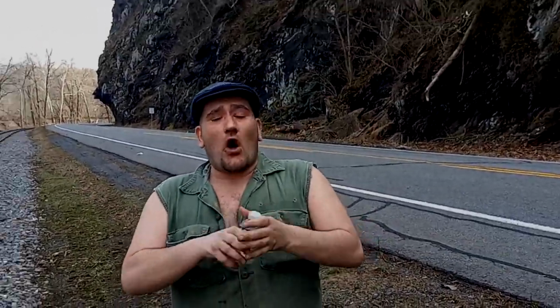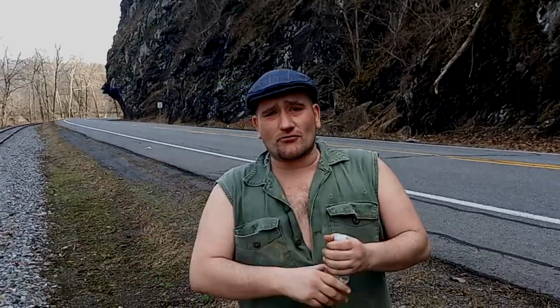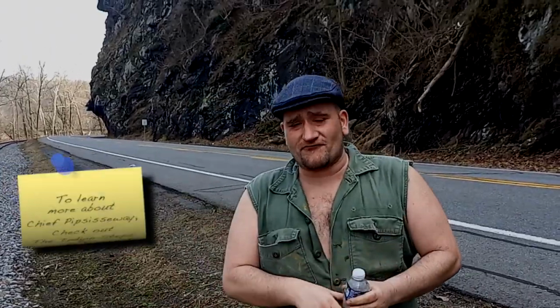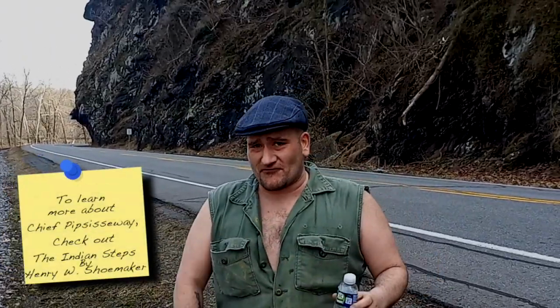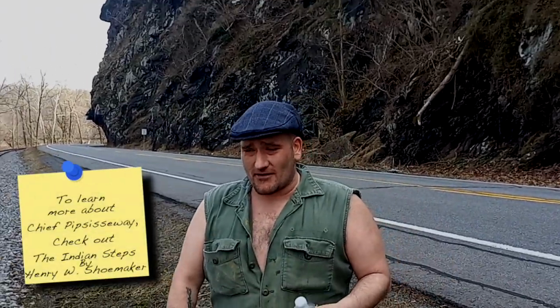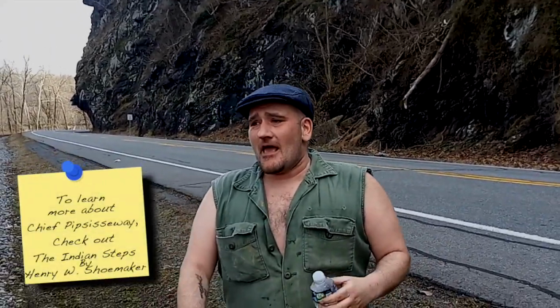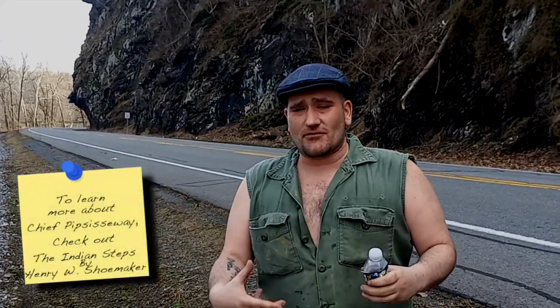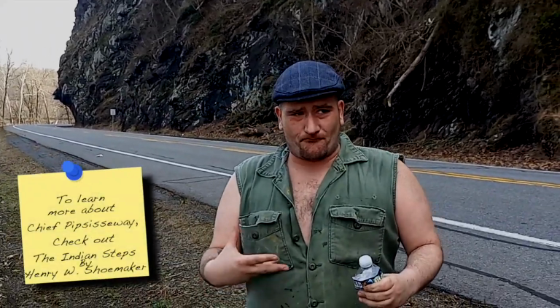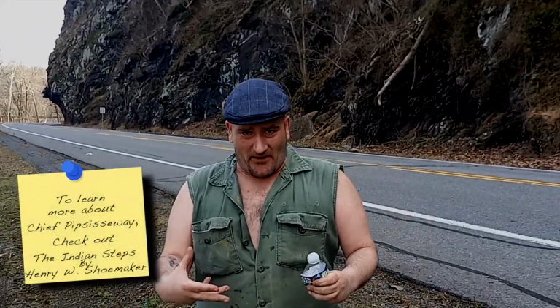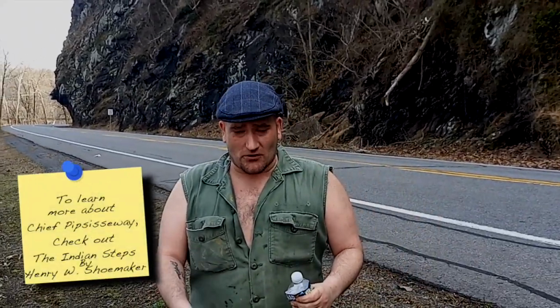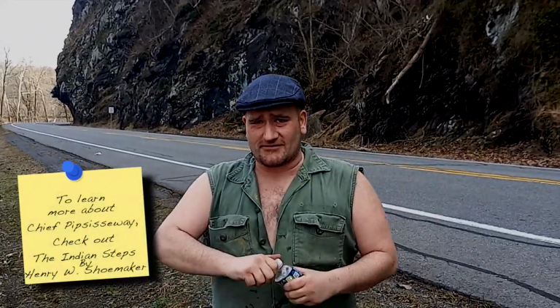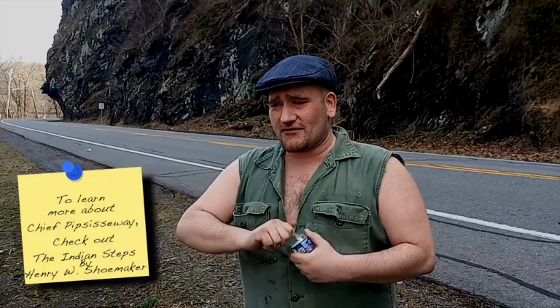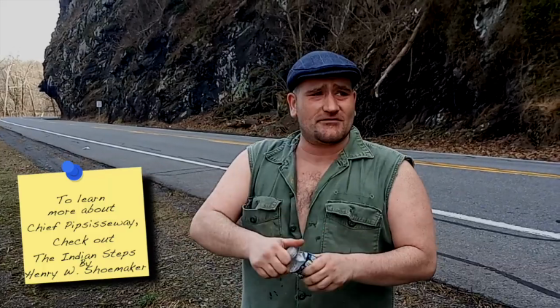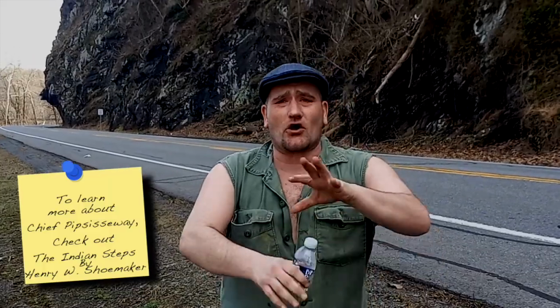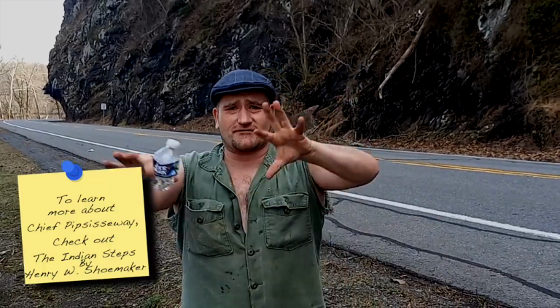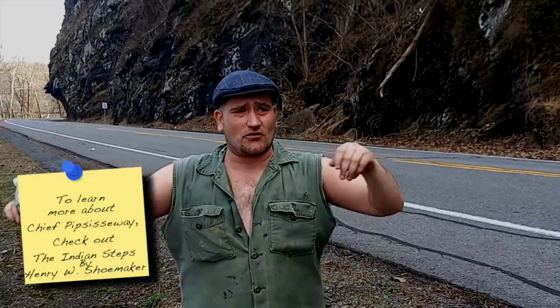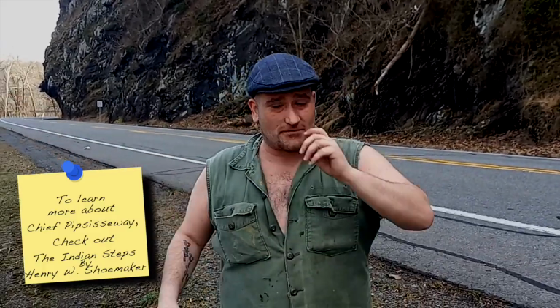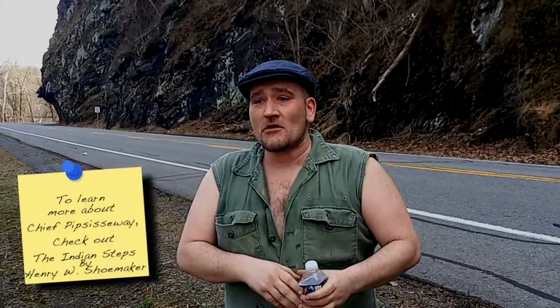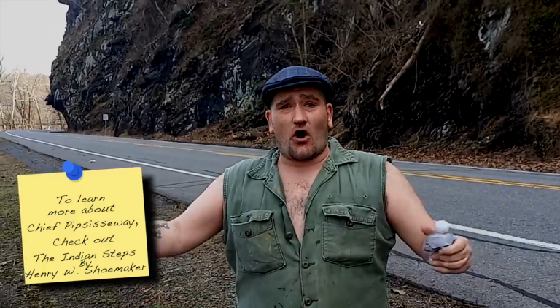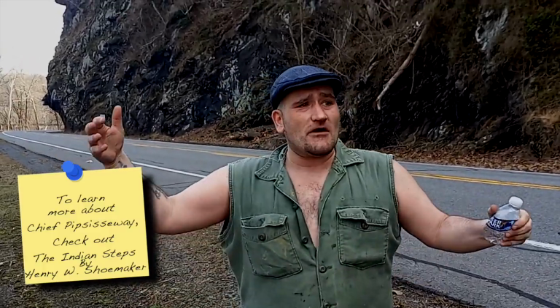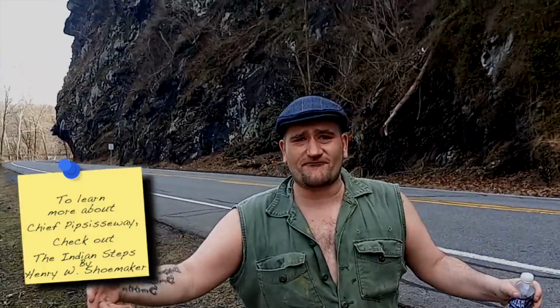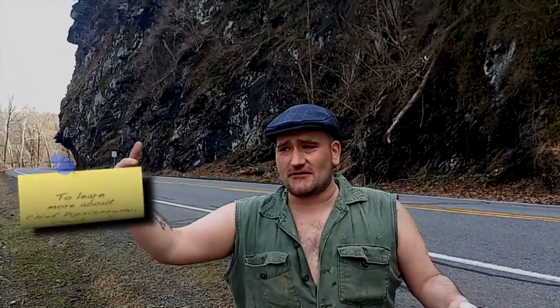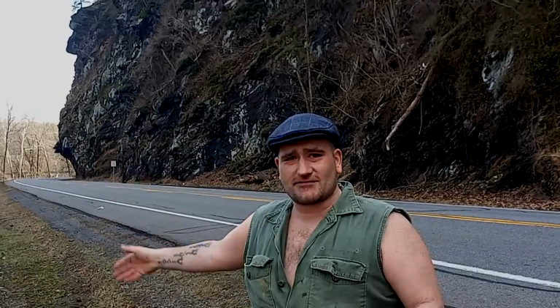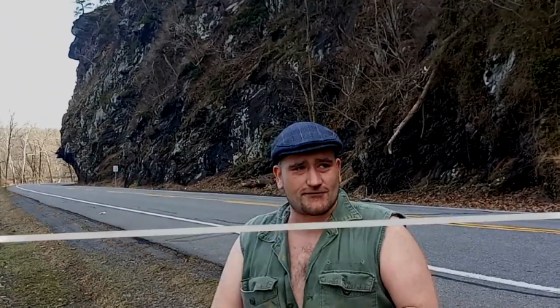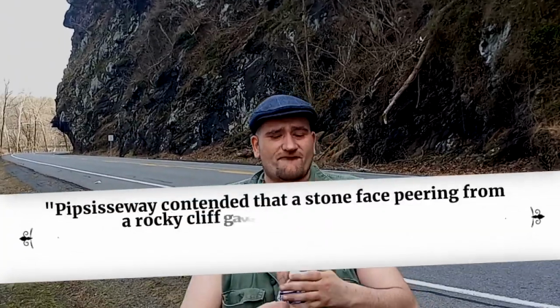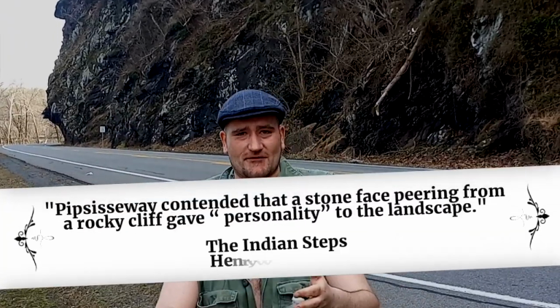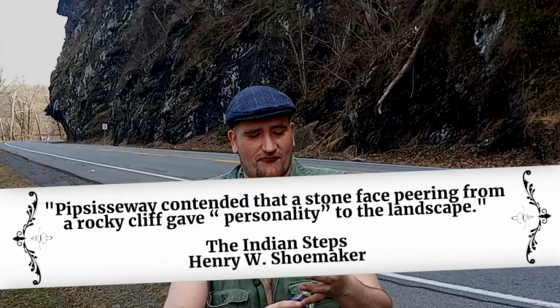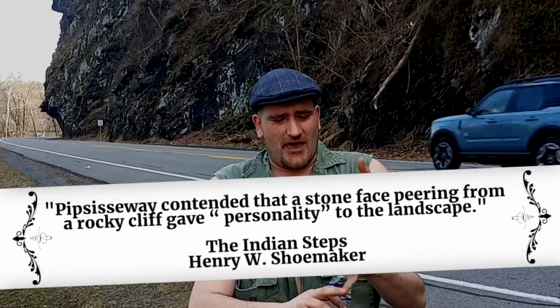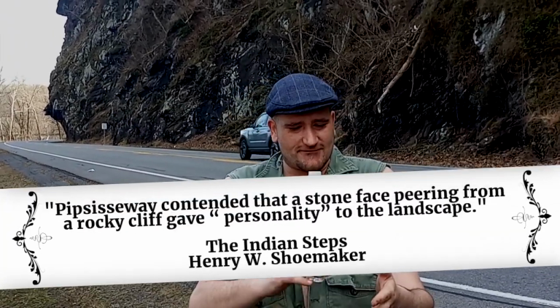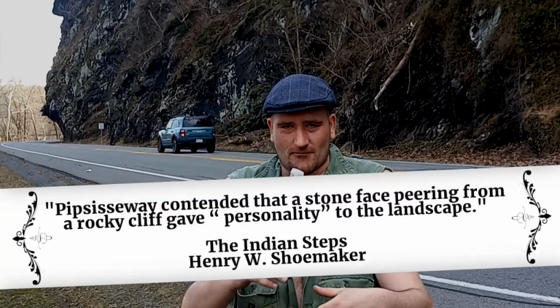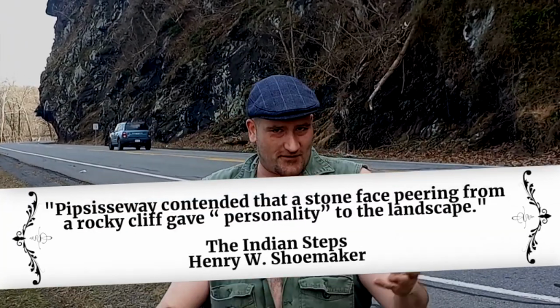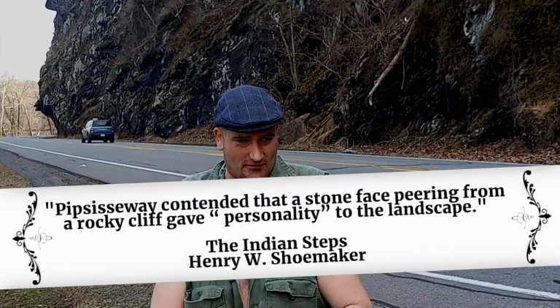Long ago there was a chief named Pipsy Seaway, and he was a big patron of the arts. What he did was he sent a hundred artisans out in all directions to carve Indian faces into the sides of mountains — faces of ancestors, et cetera.